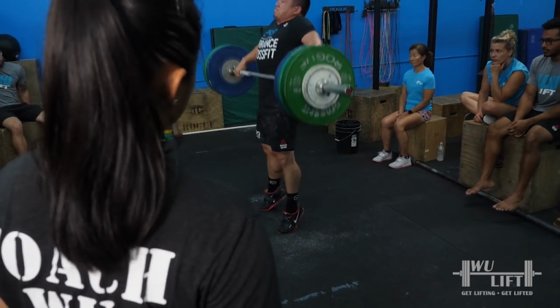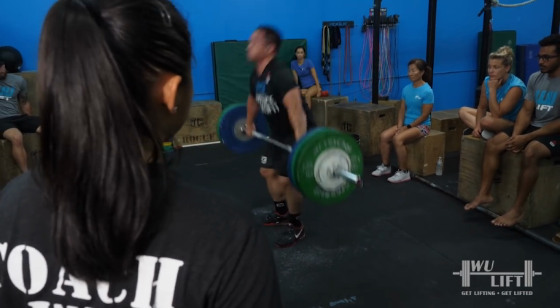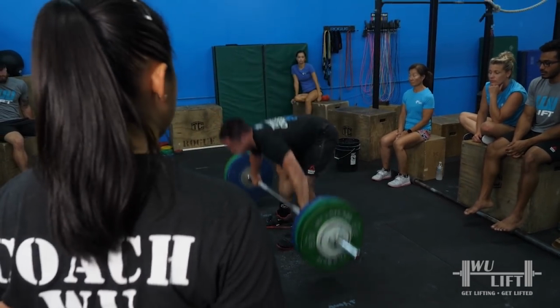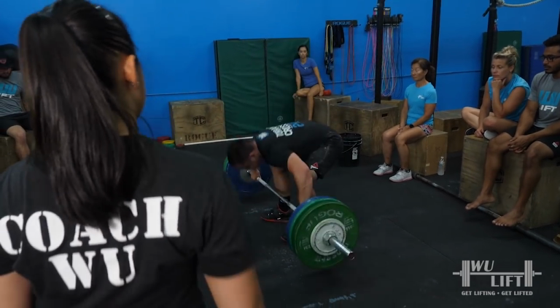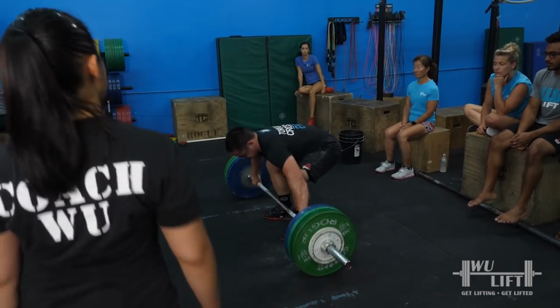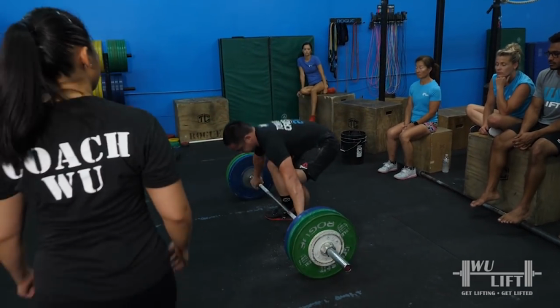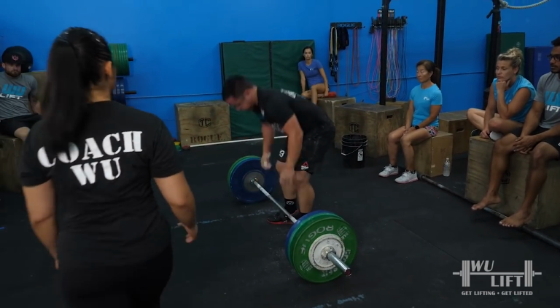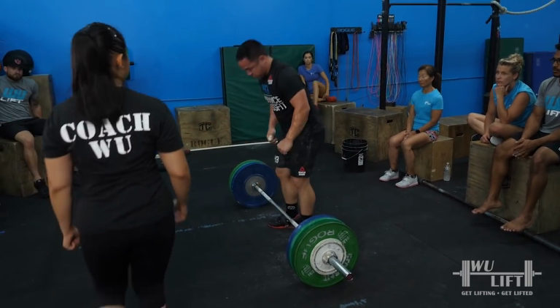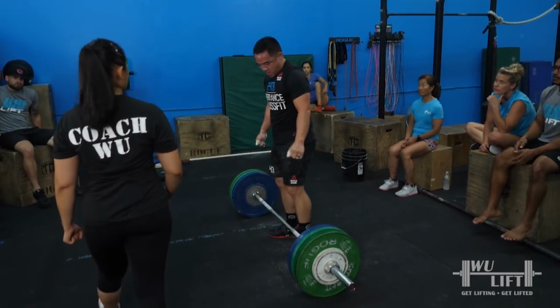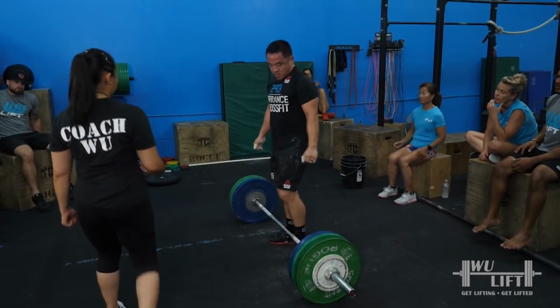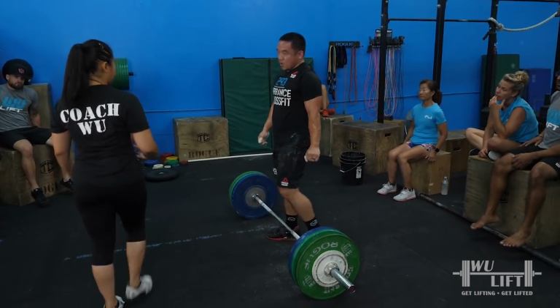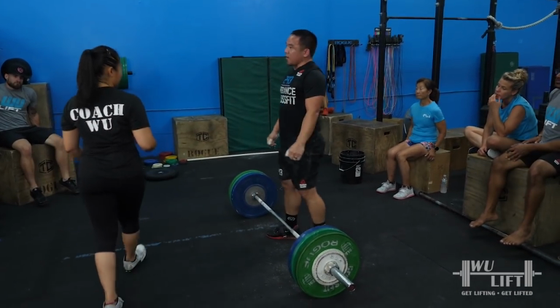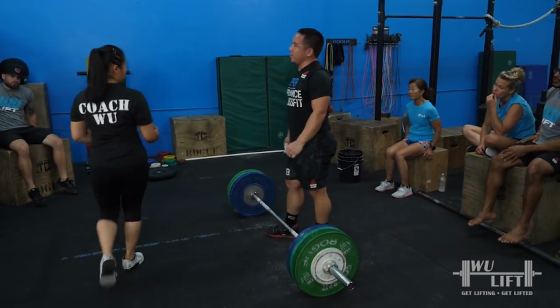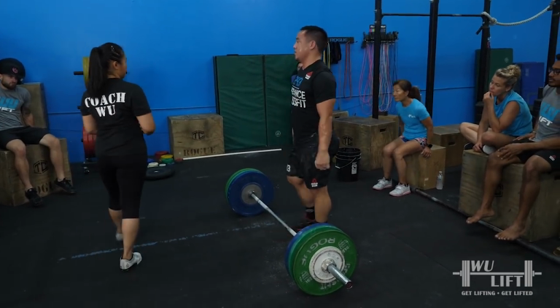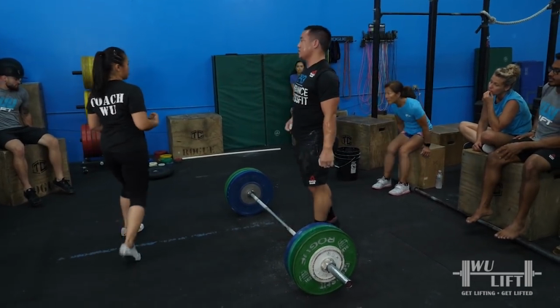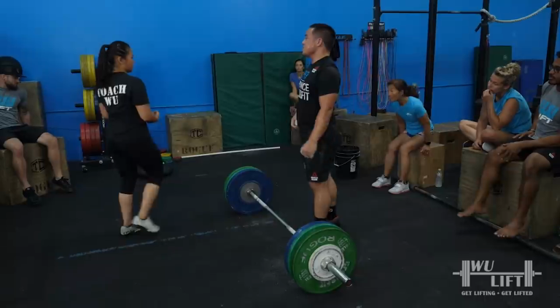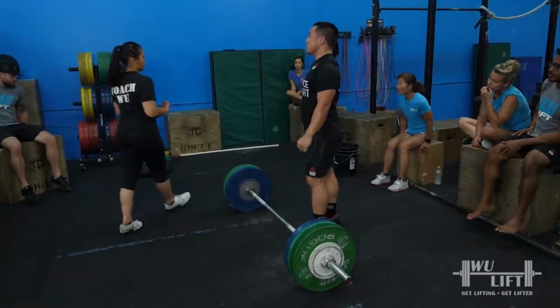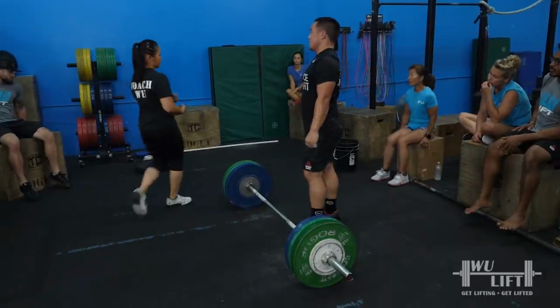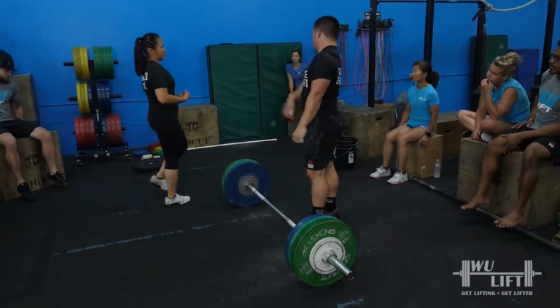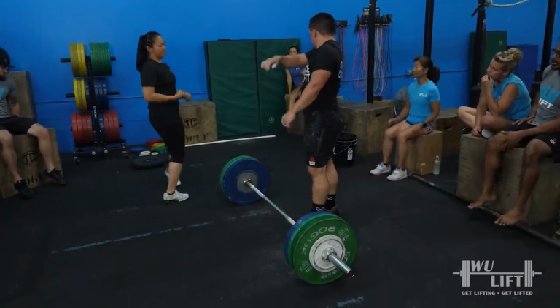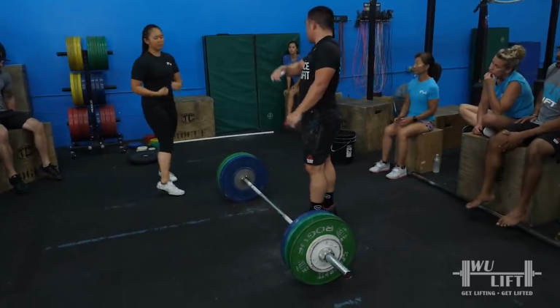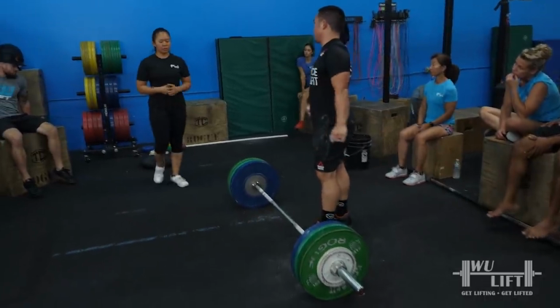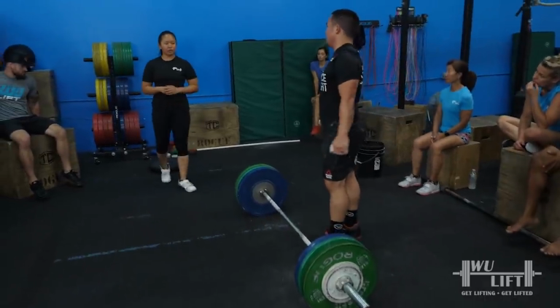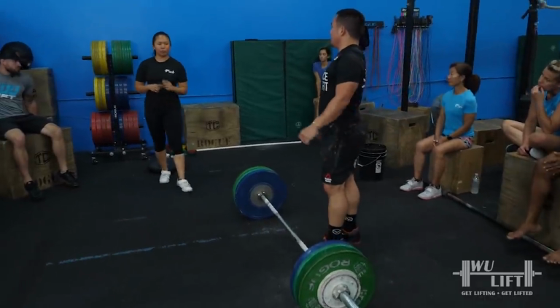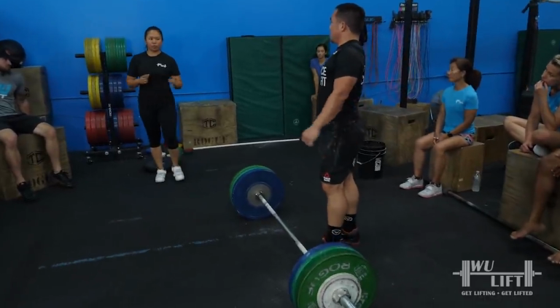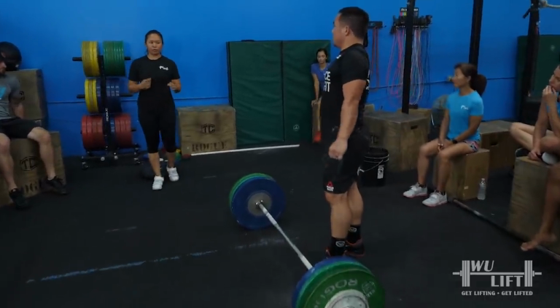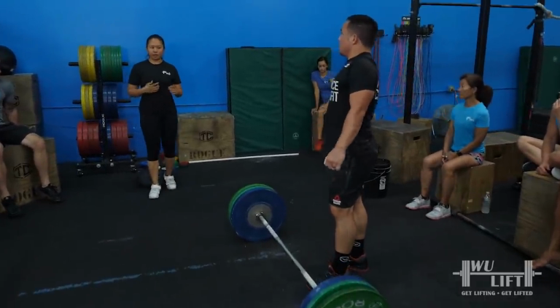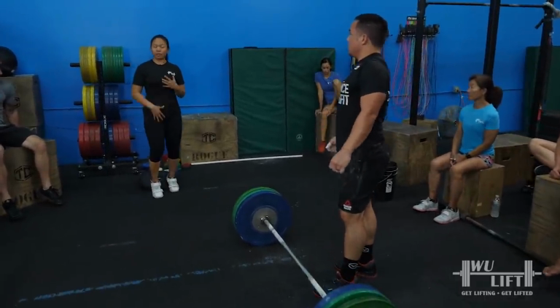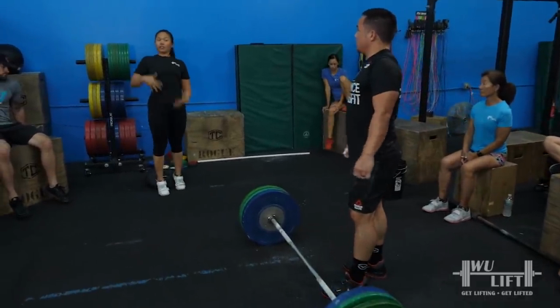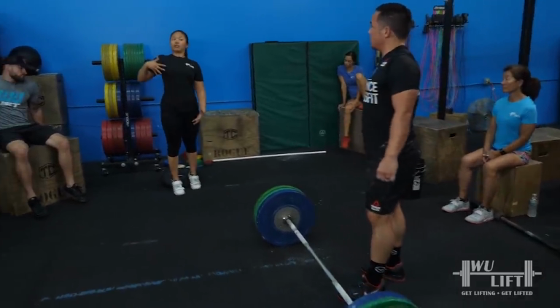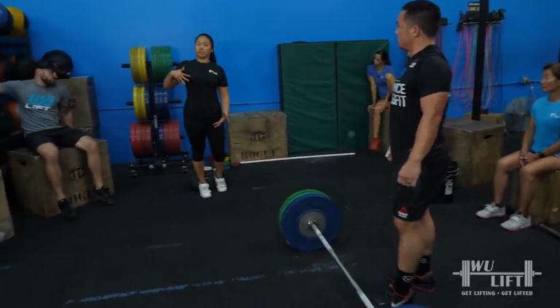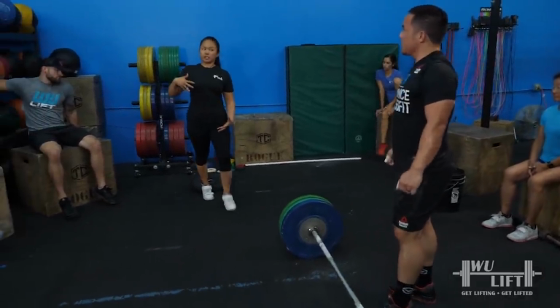Much better. Much better. You felt that? Close. Great momentum. We're going to do that one more time. I love how you're getting full extension.